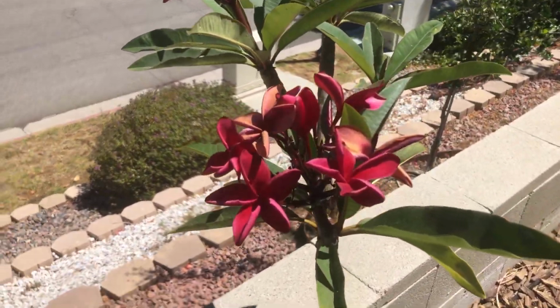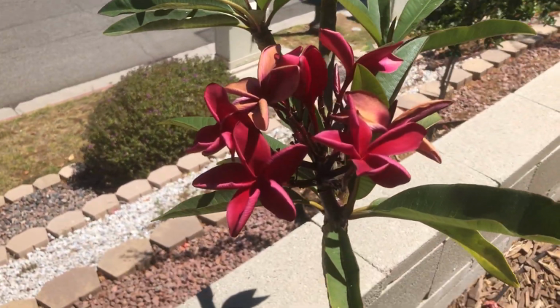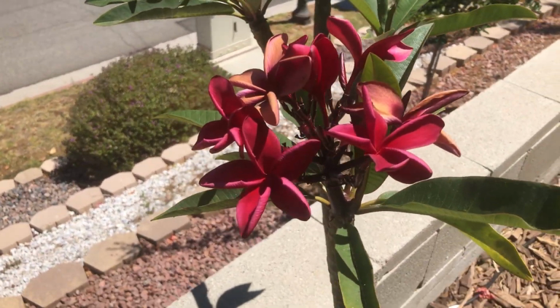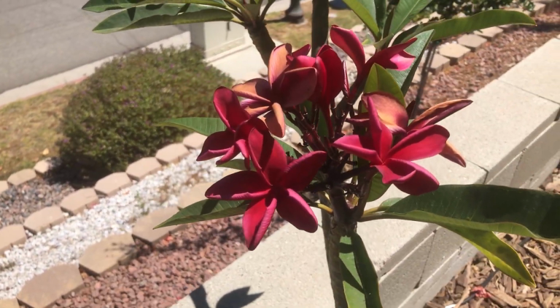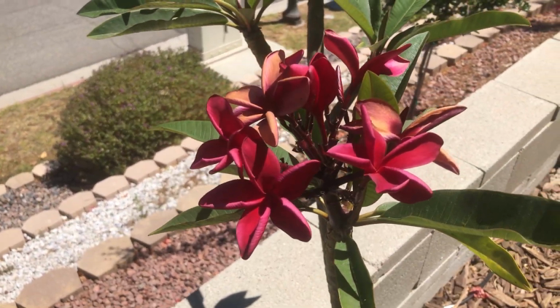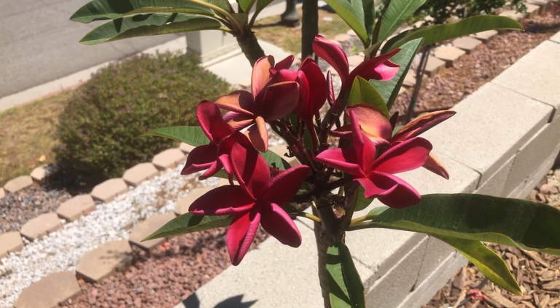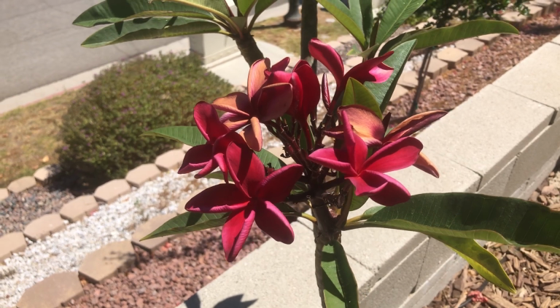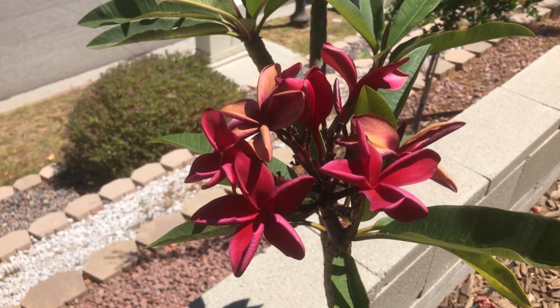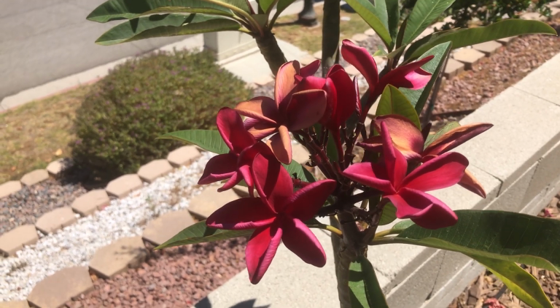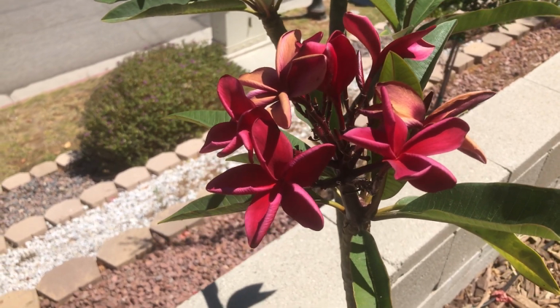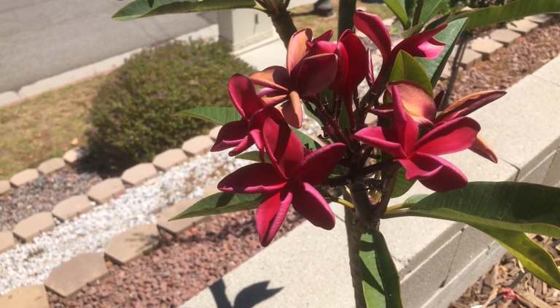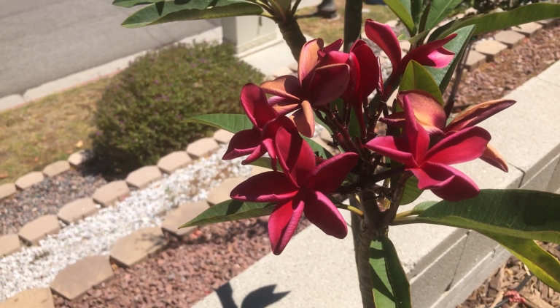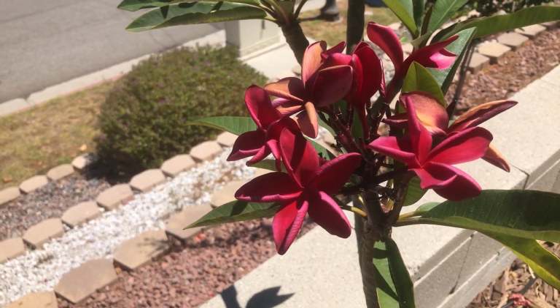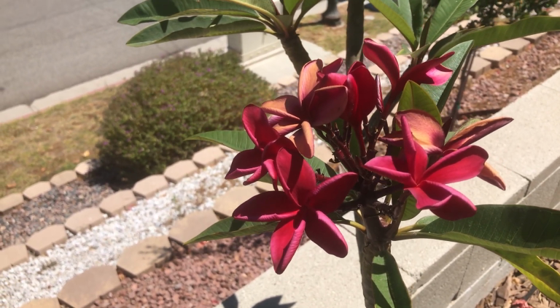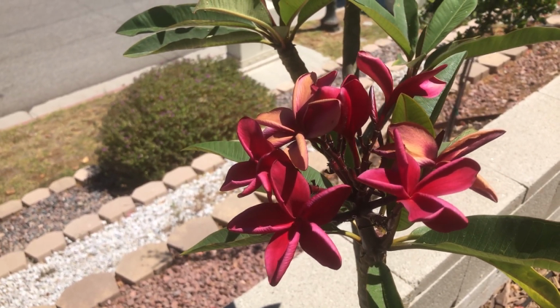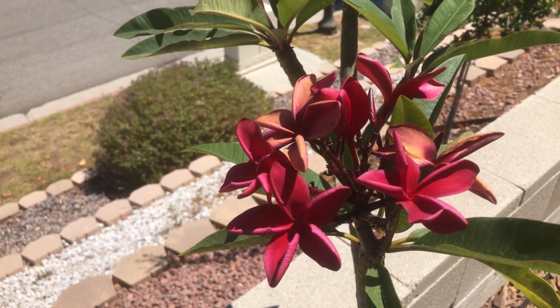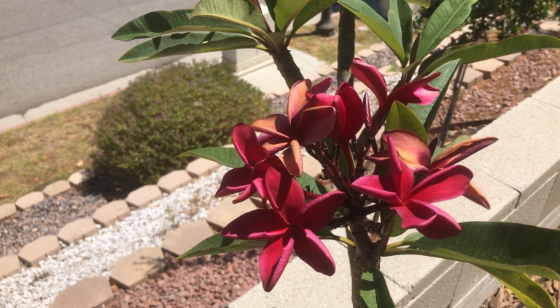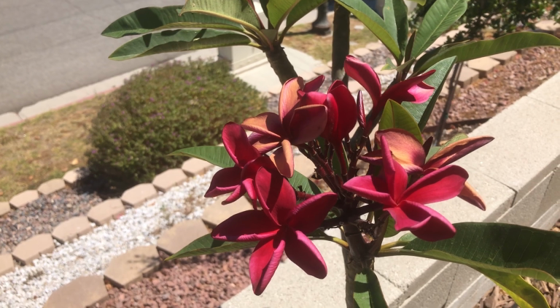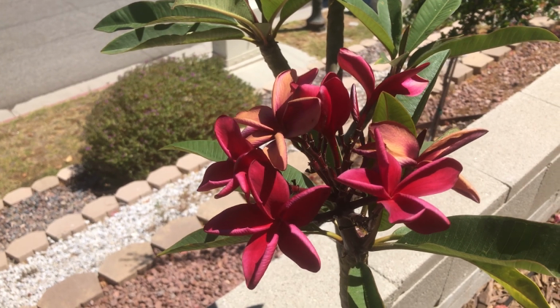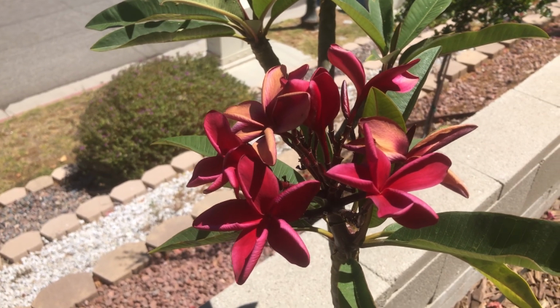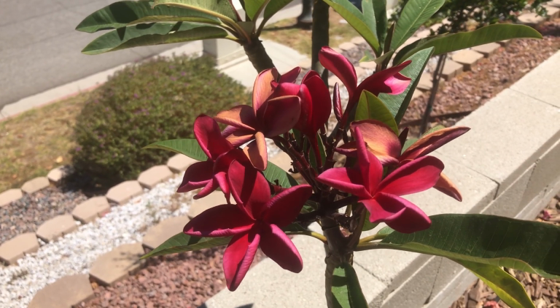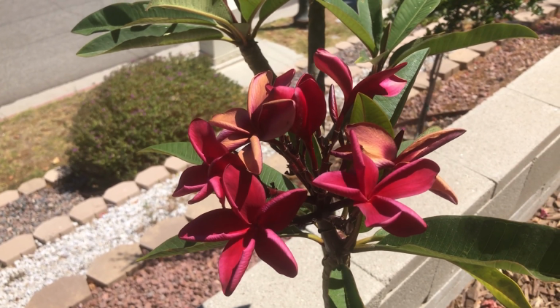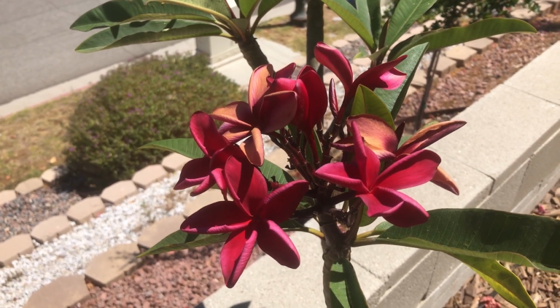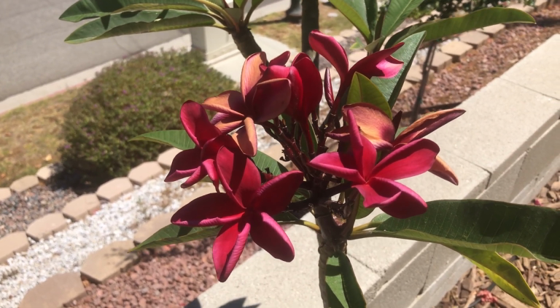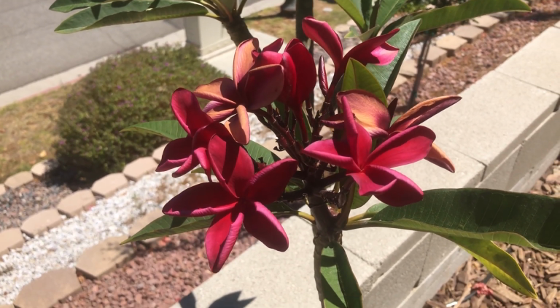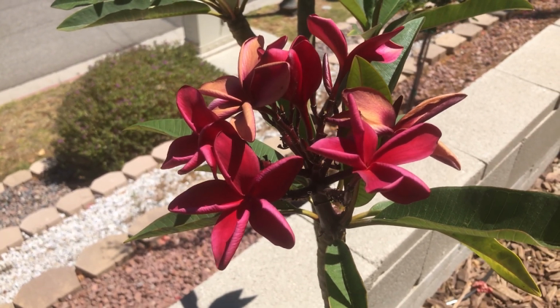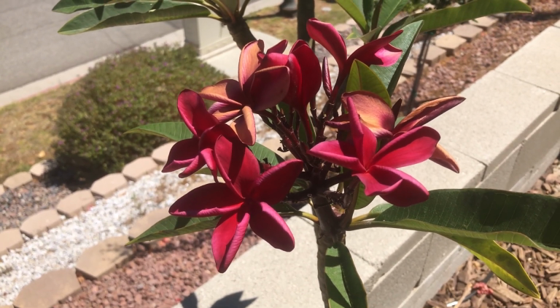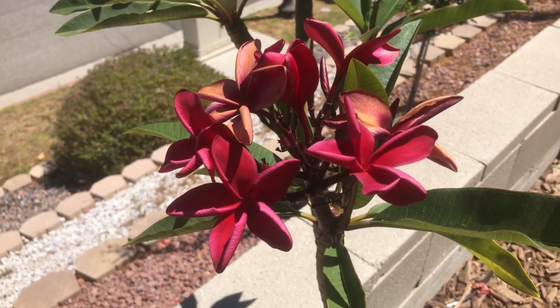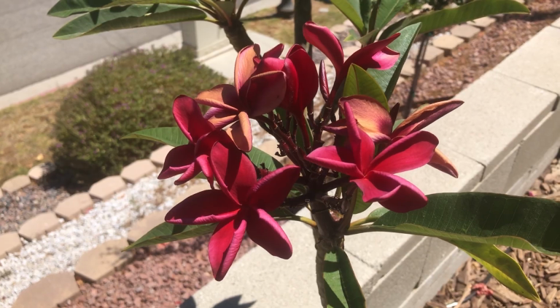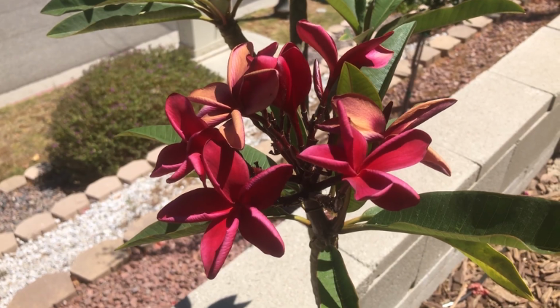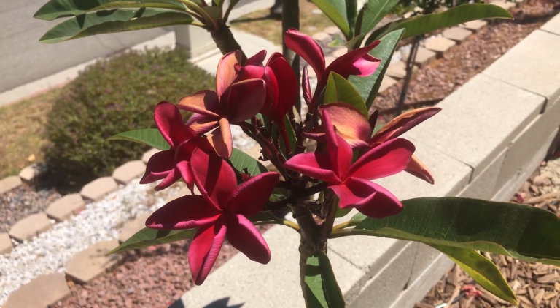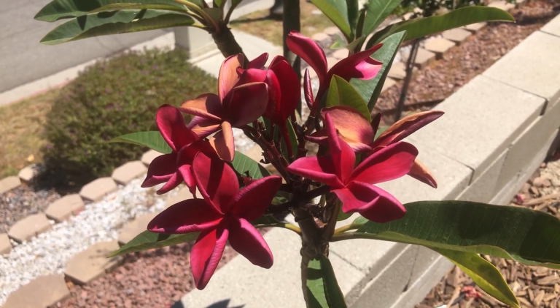This variety came from a friend's neighbor. The flowers are a nice red color, especially when it's warm. I don't know the exact name, but based on my research I would say it's Irma Bryan.